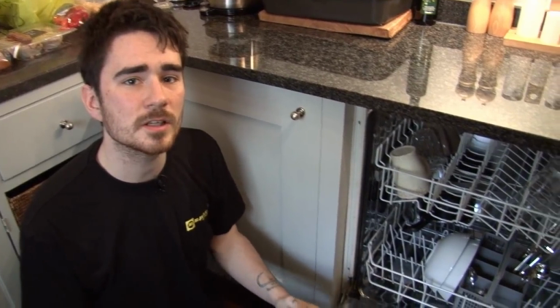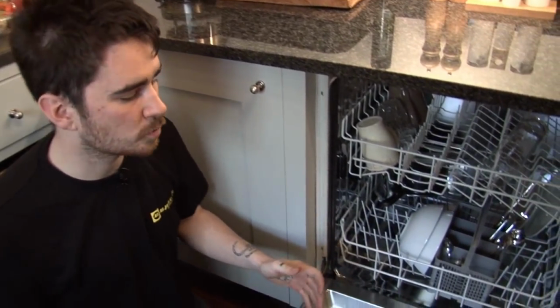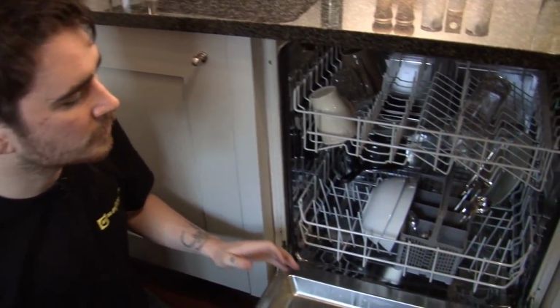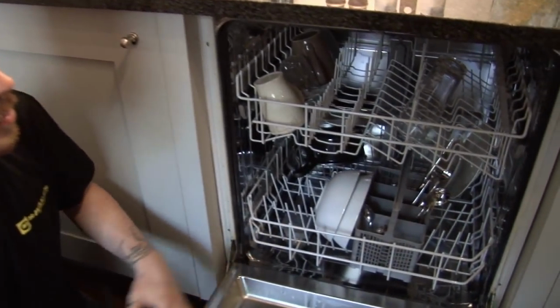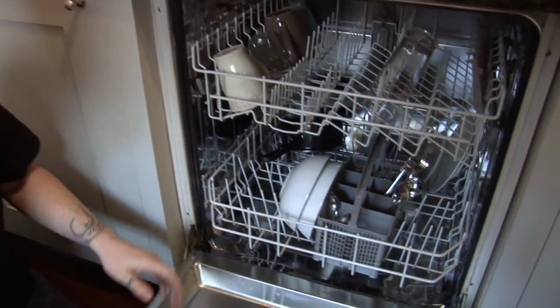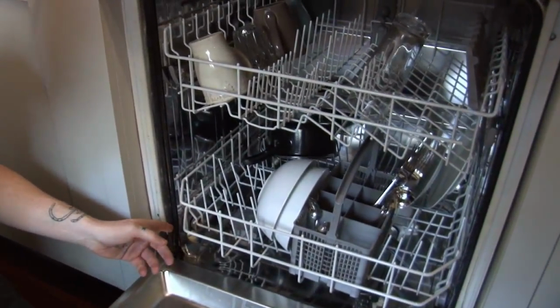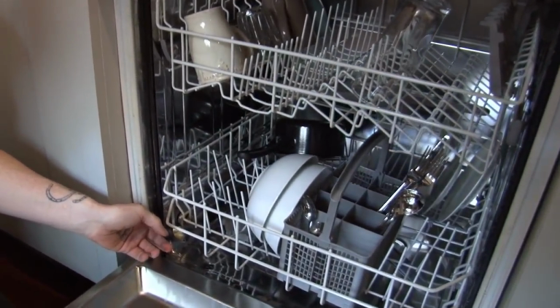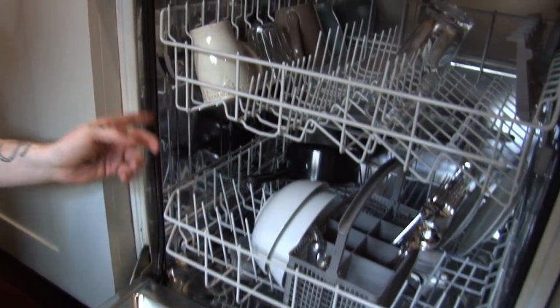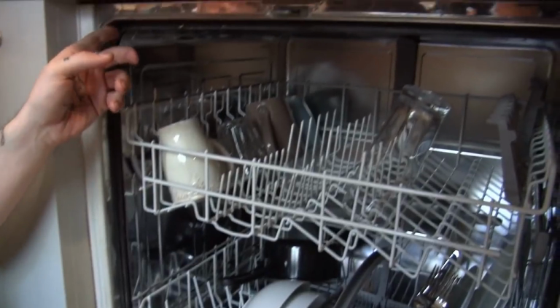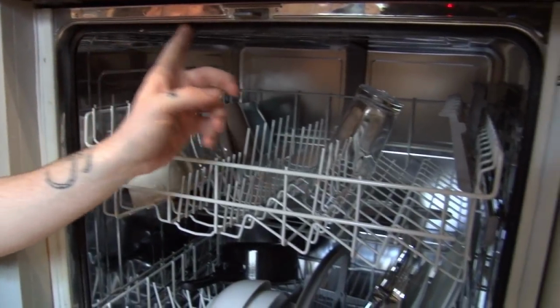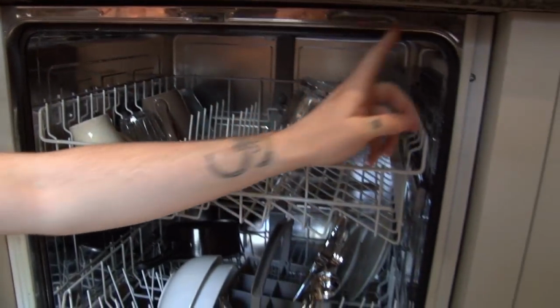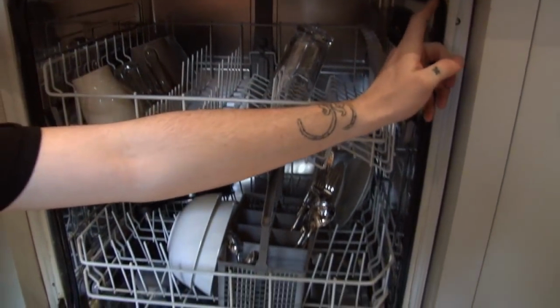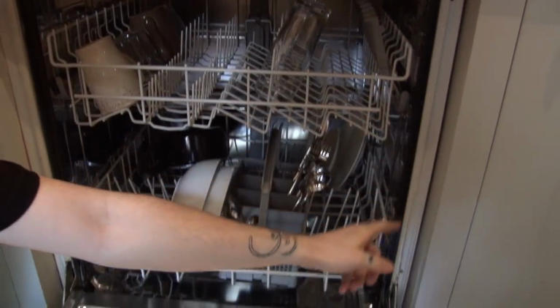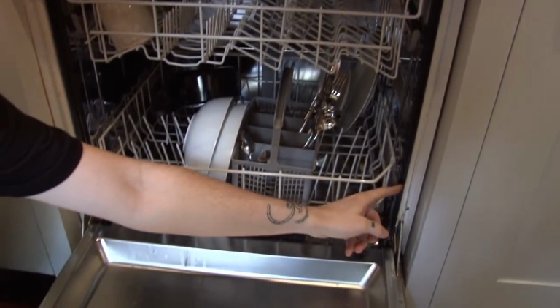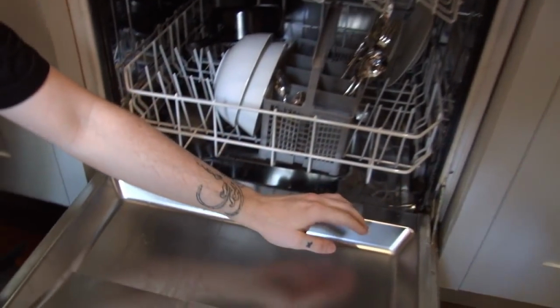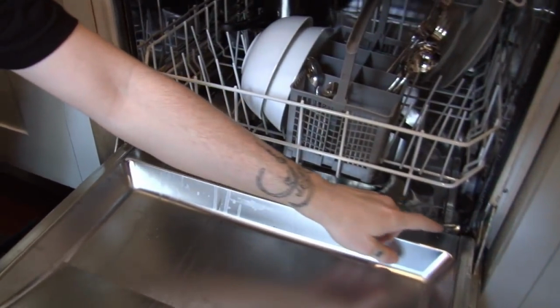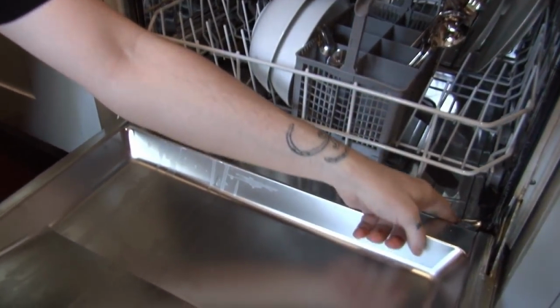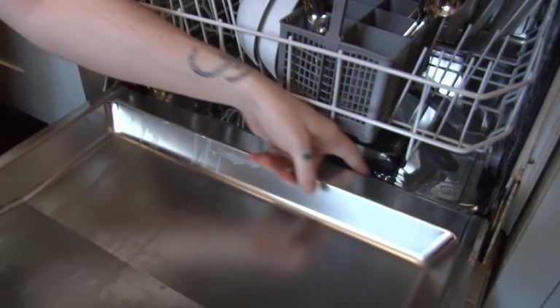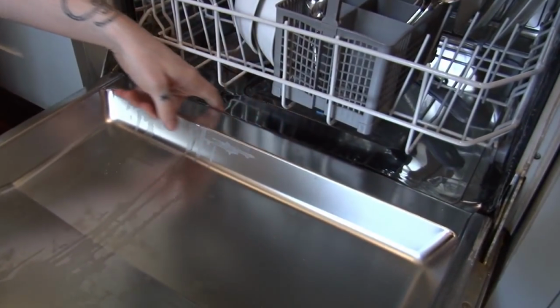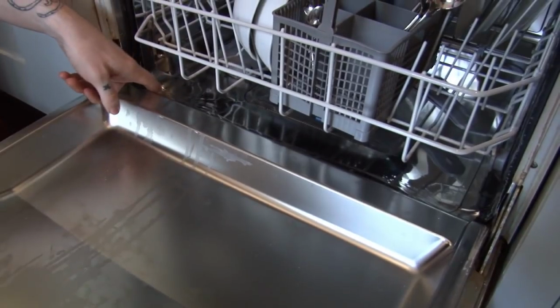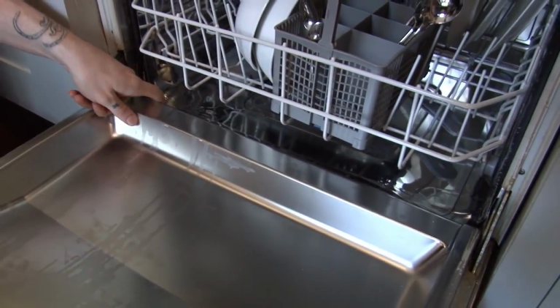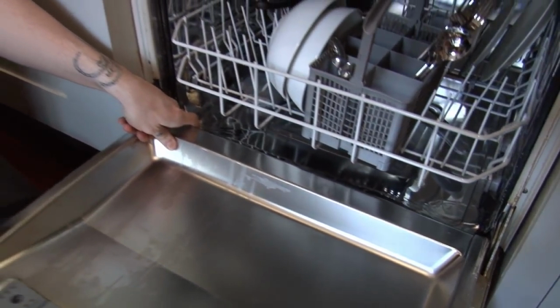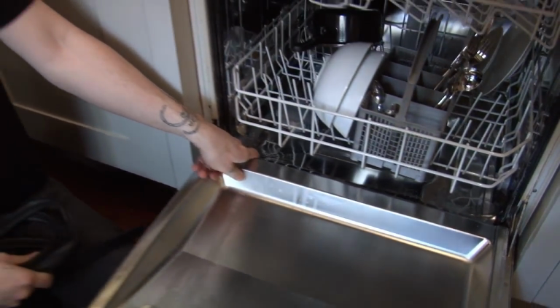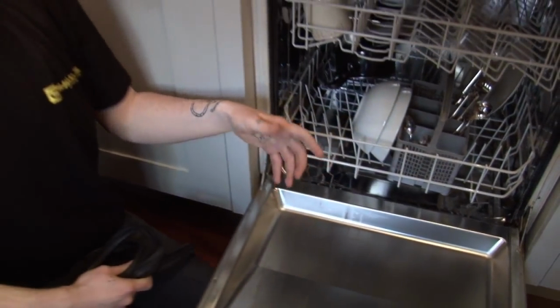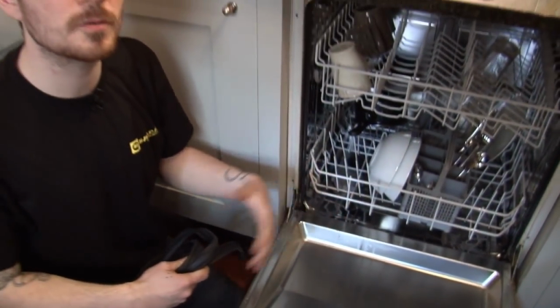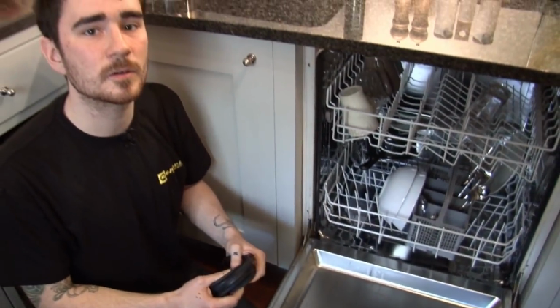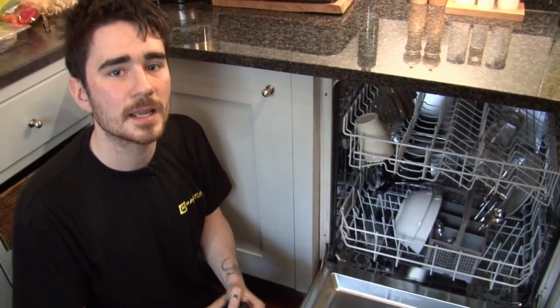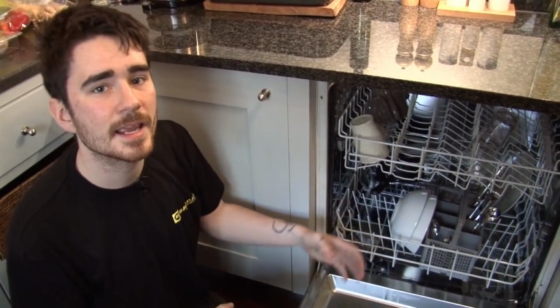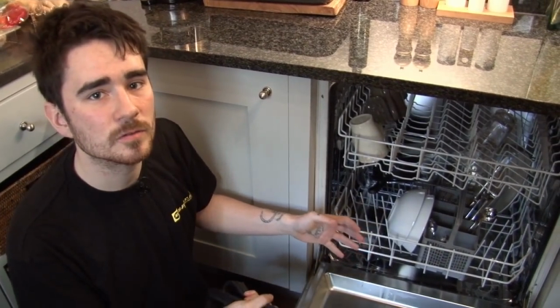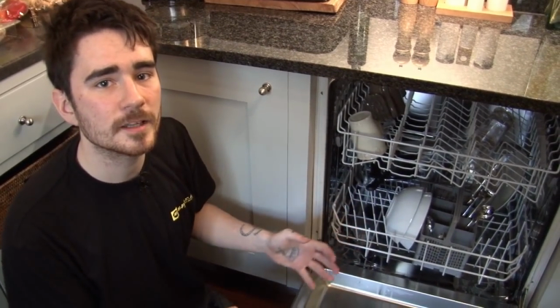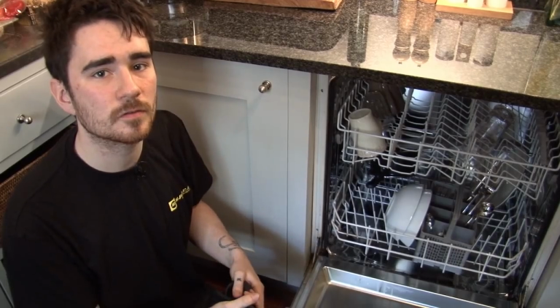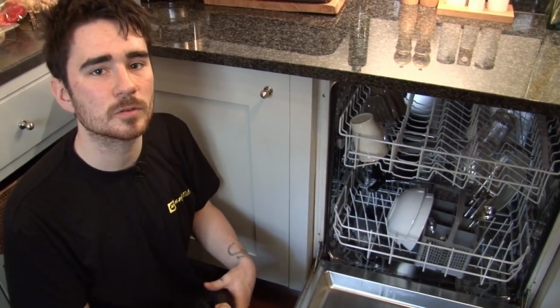Now, most types of dishwasher have two different door seals in them. They have the three-sided upper door seal, which you can see there, and they have the lower door seal, which runs just along the bottom of the door there, which is really quite difficult to replace. It involves removing the door from the dishwasher.